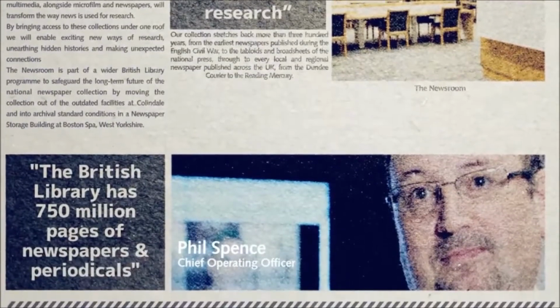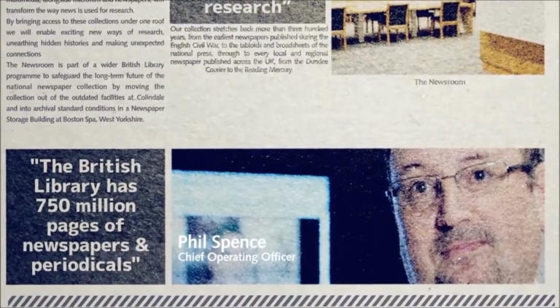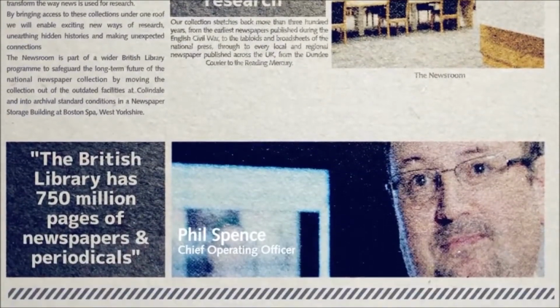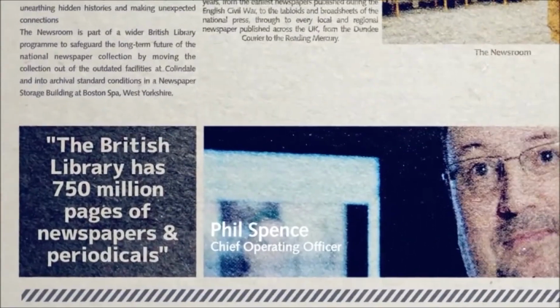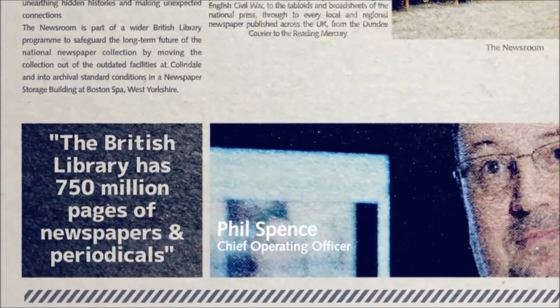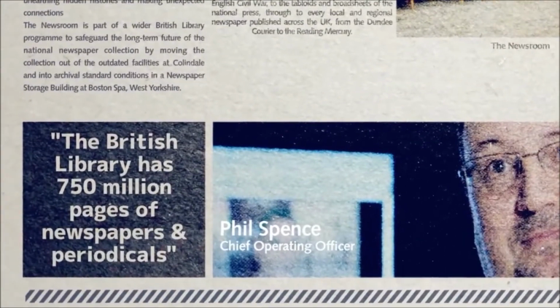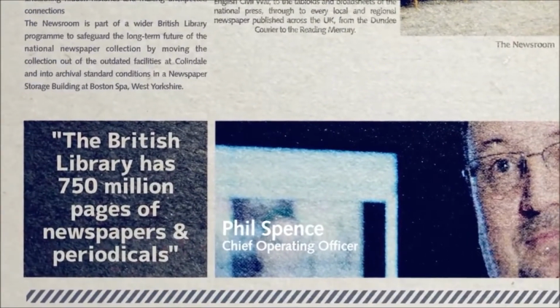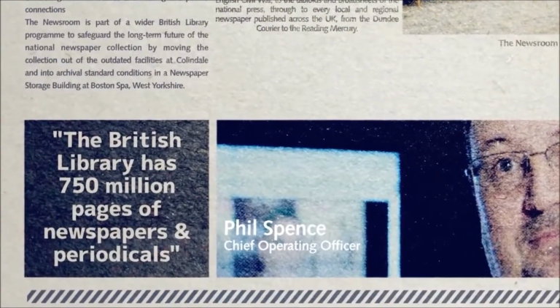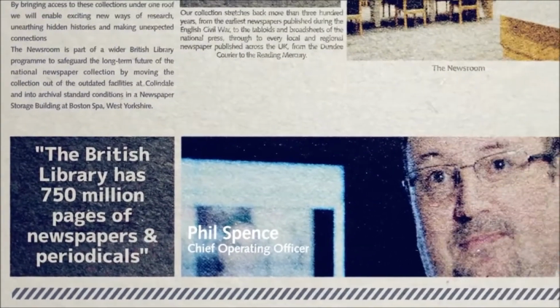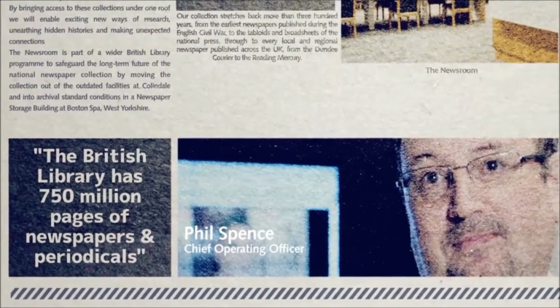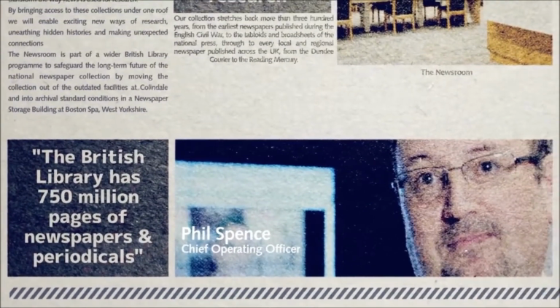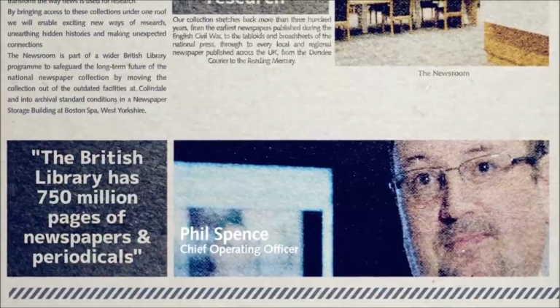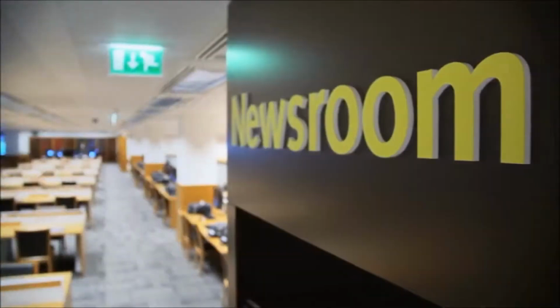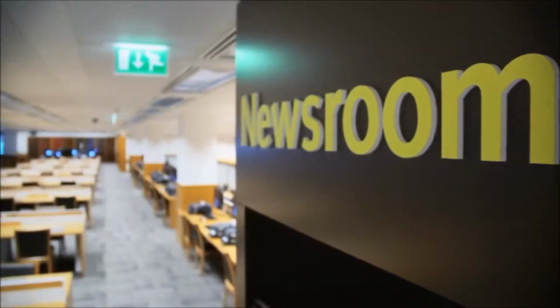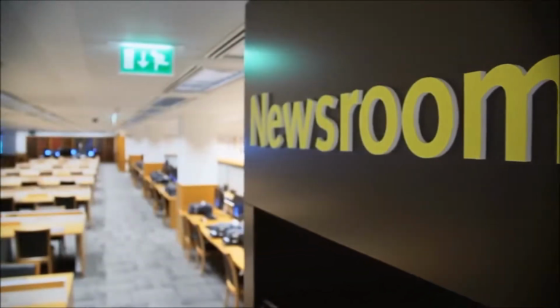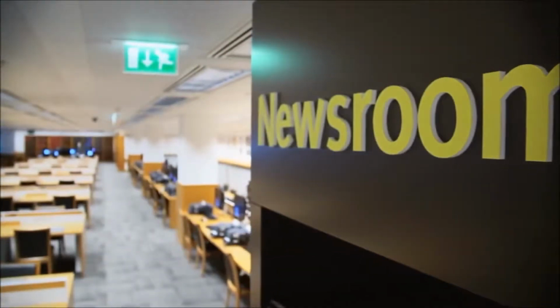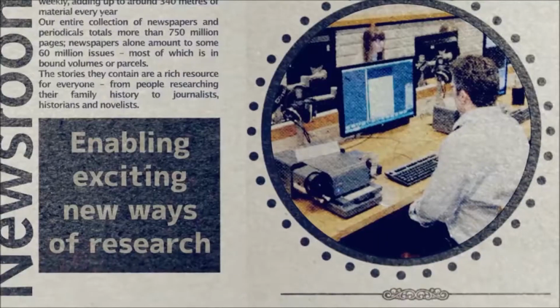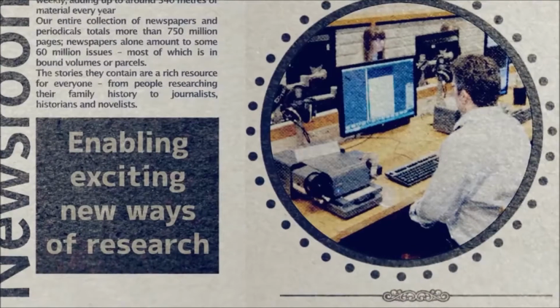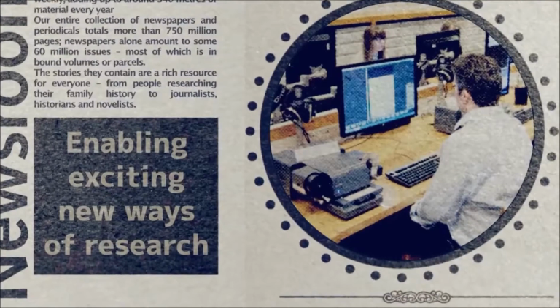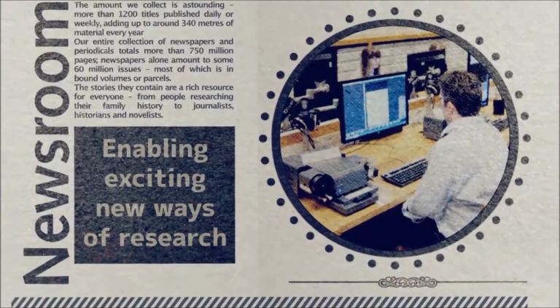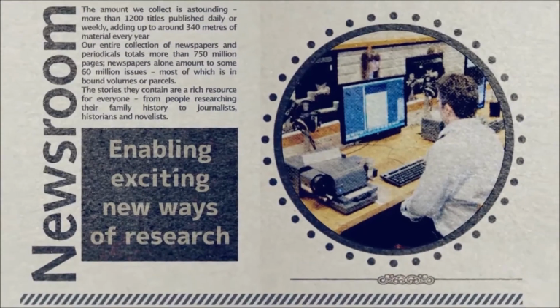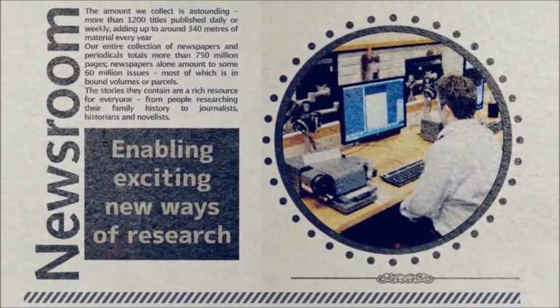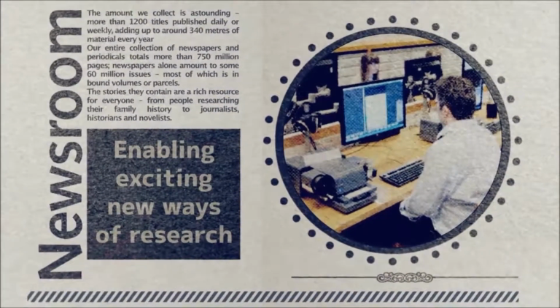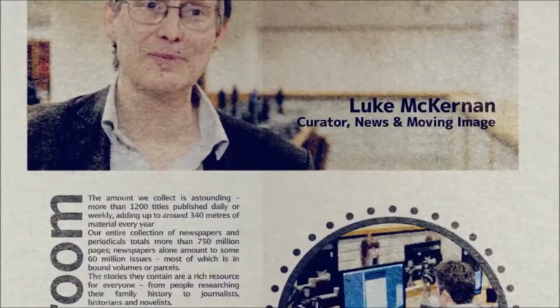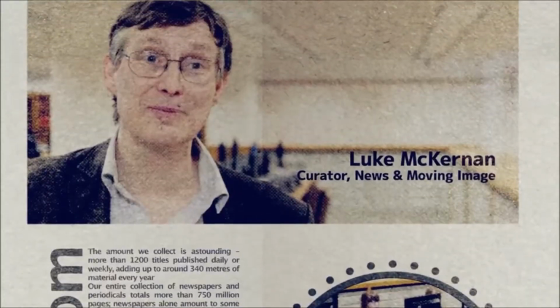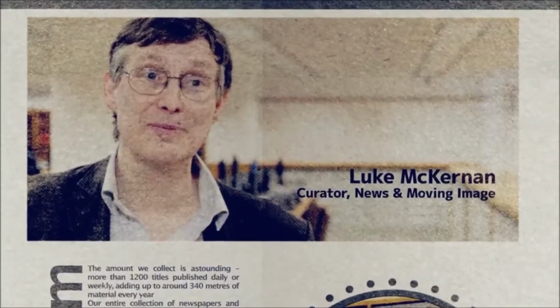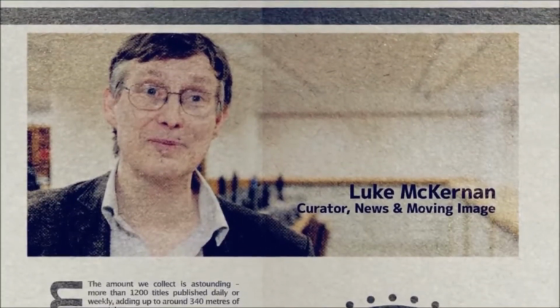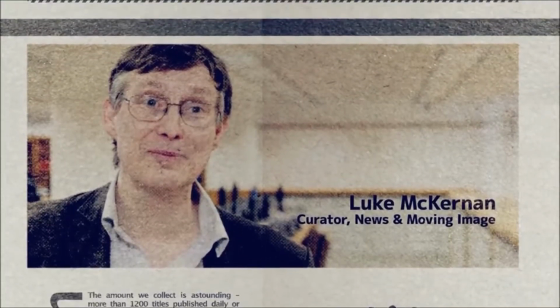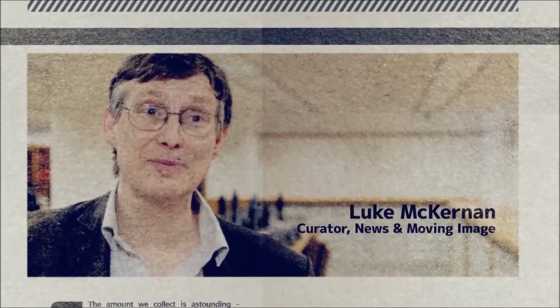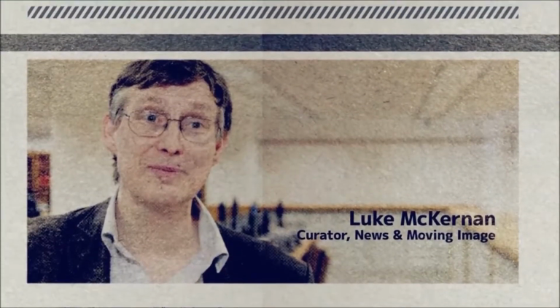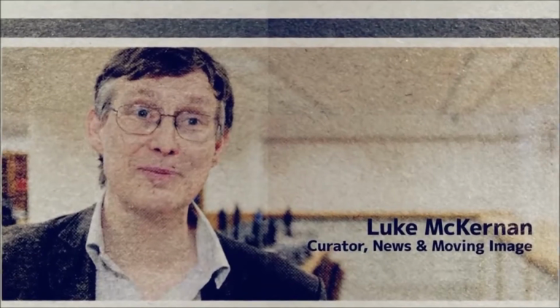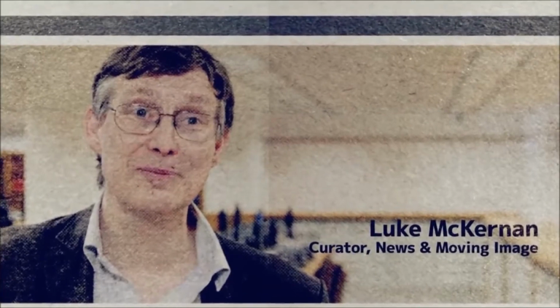The British Library has 750 million pages of newspaper and 50 million items. The Newsroom is our research centre for news.